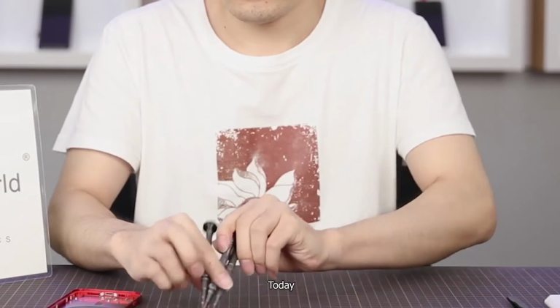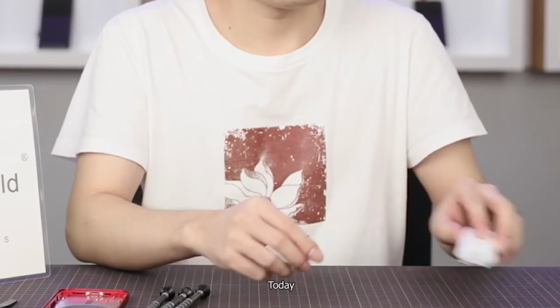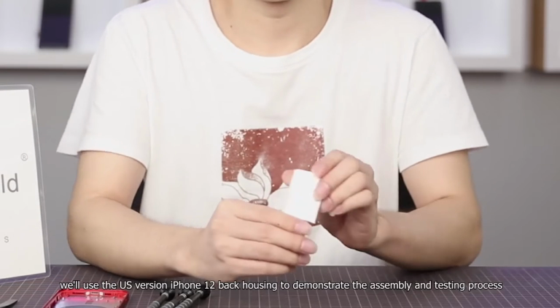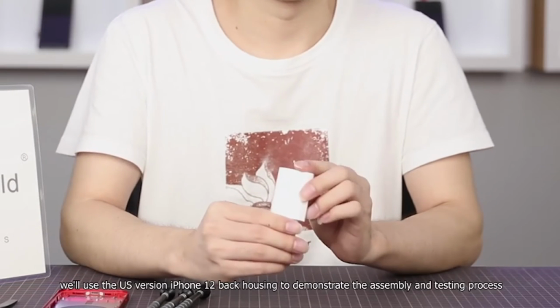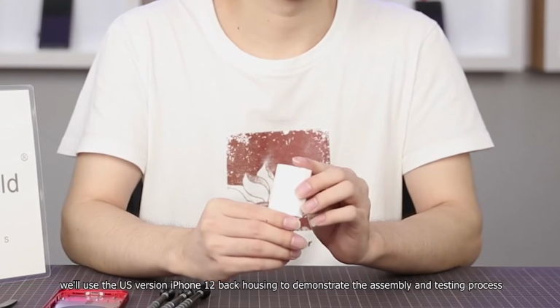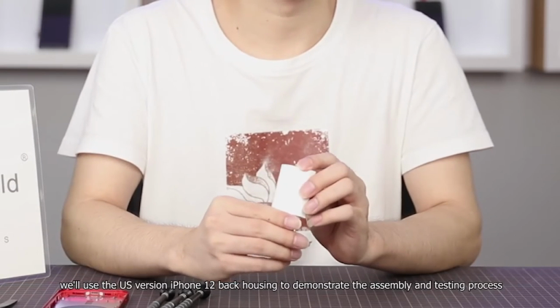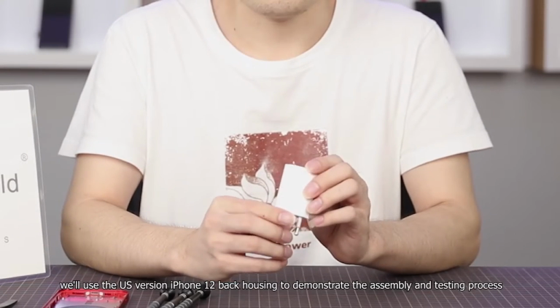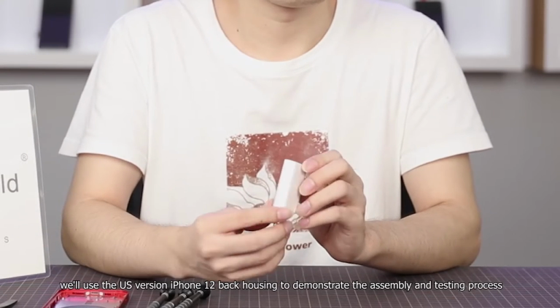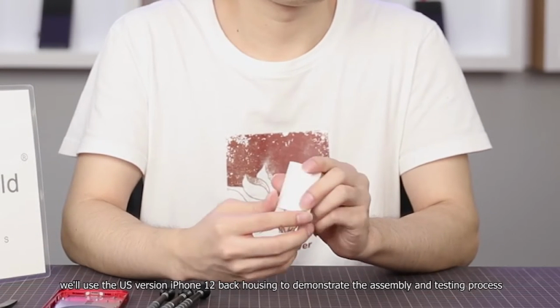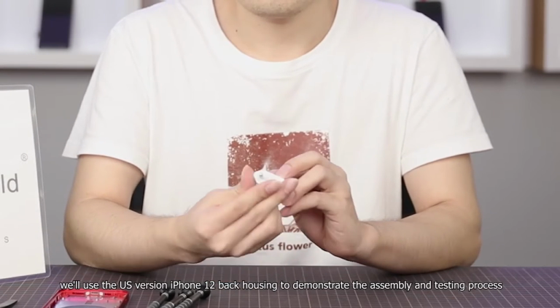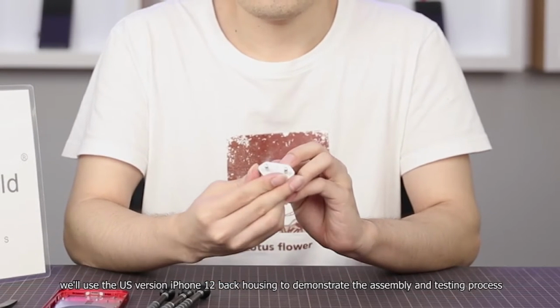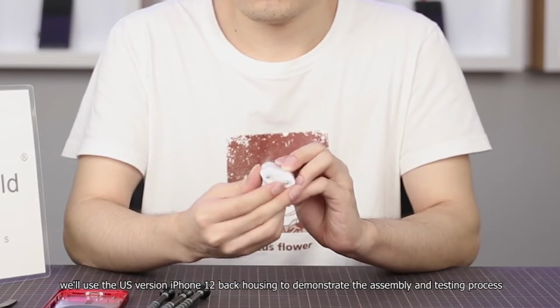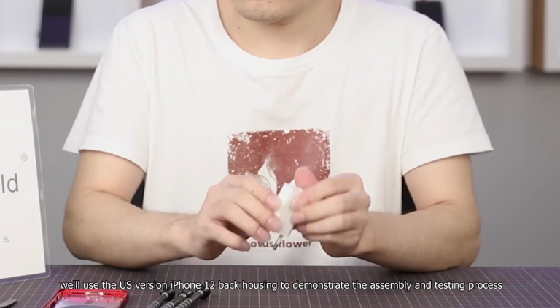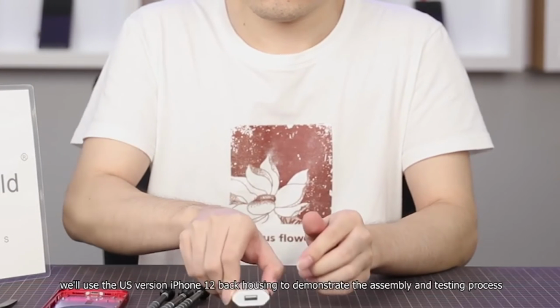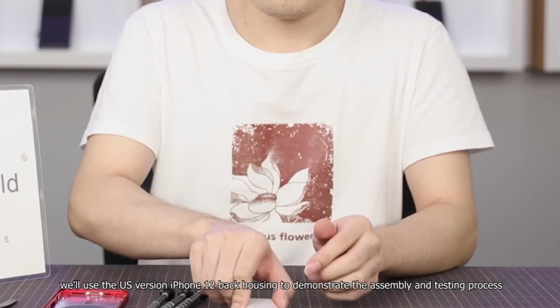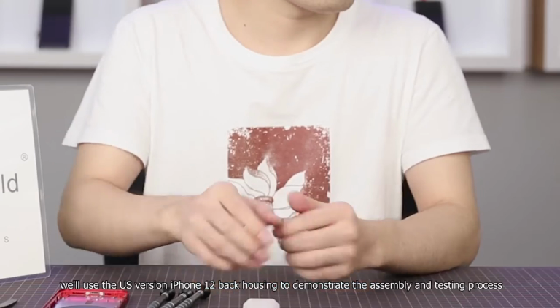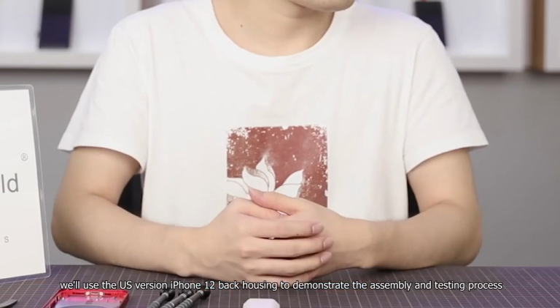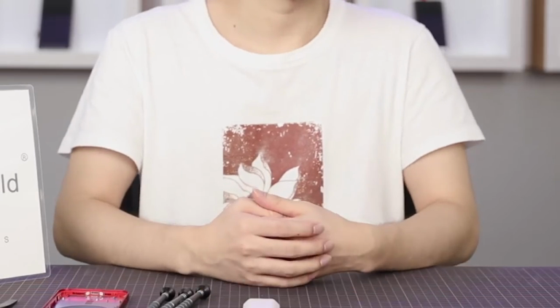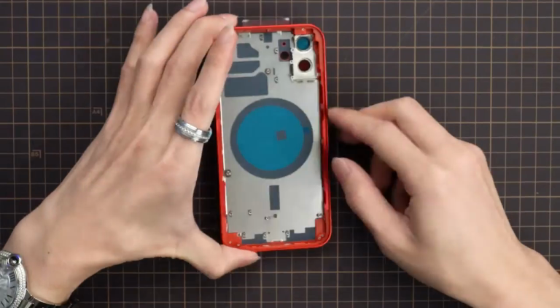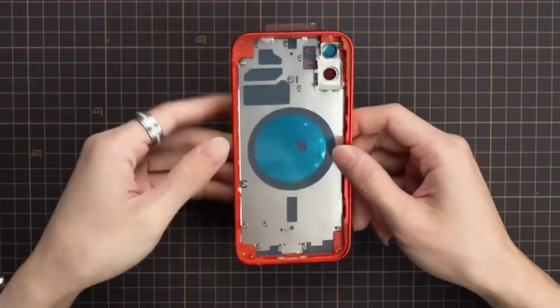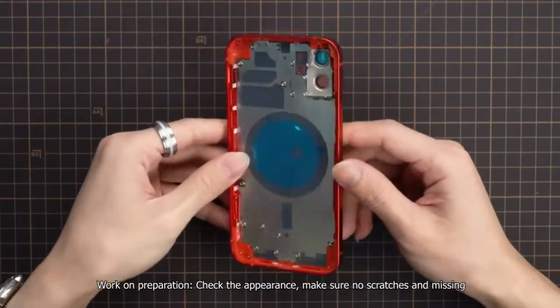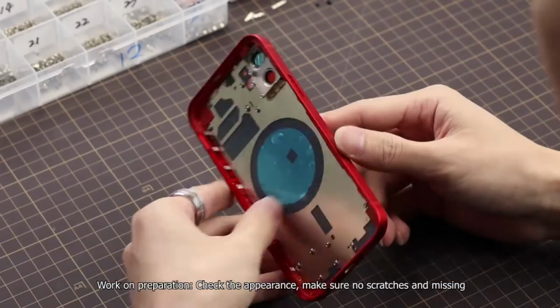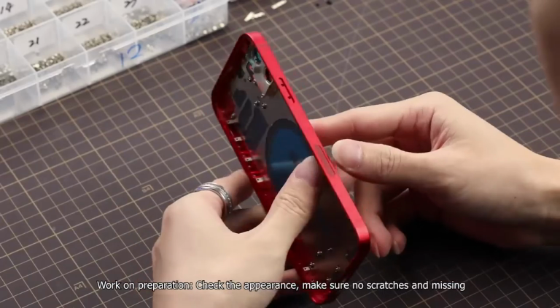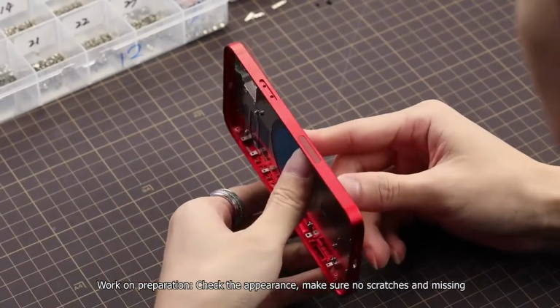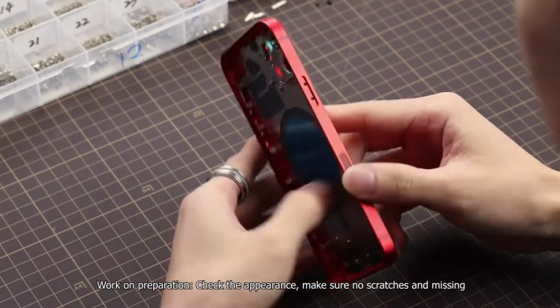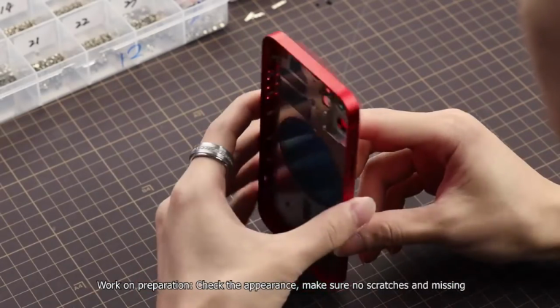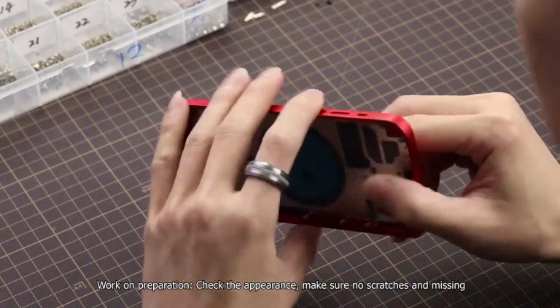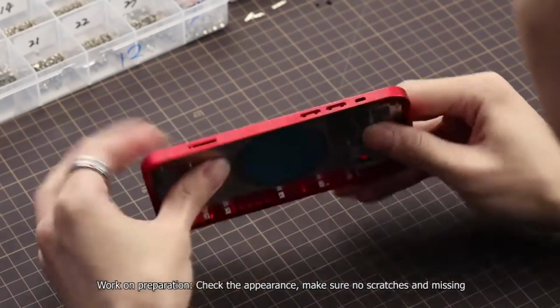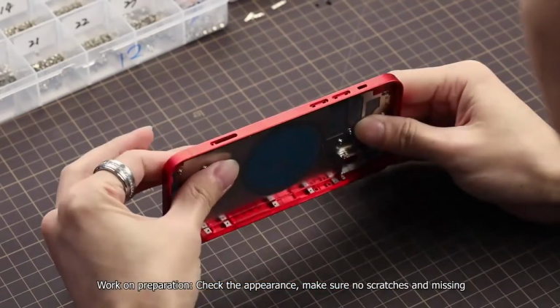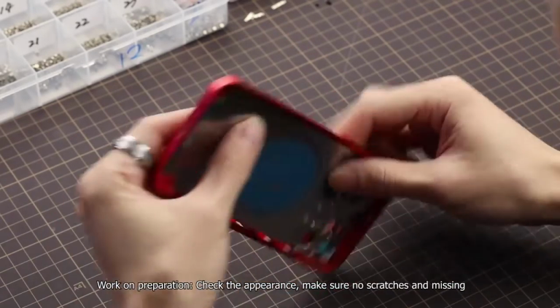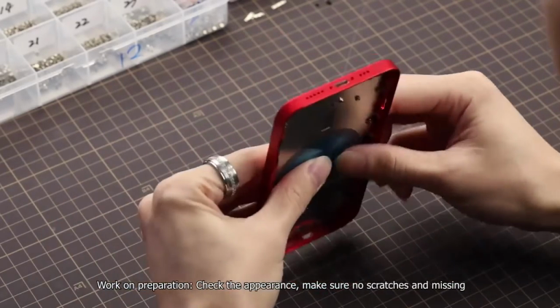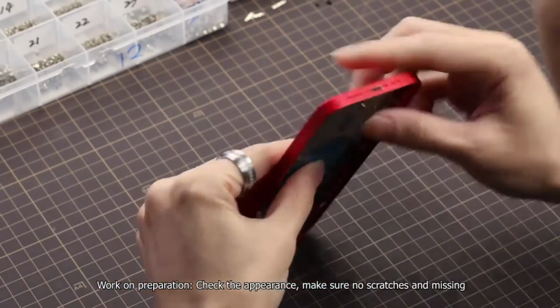Today, we will use the US version iPhone 12 back housing to demonstrate the assembly and testing process. Work on preparation: check the appearance, make sure there are no scratches and nothing is missing.